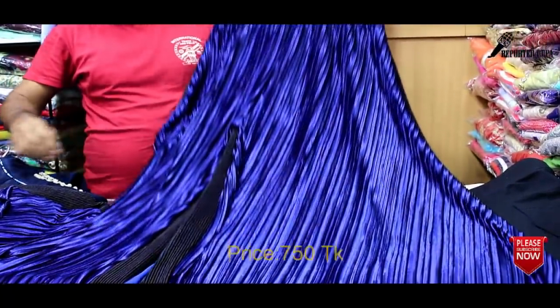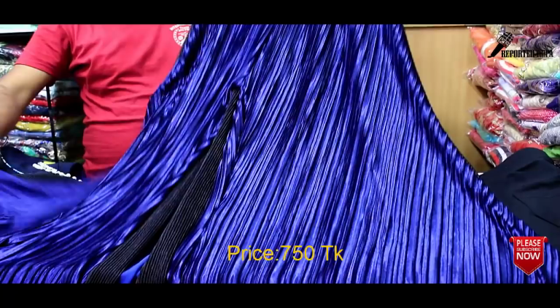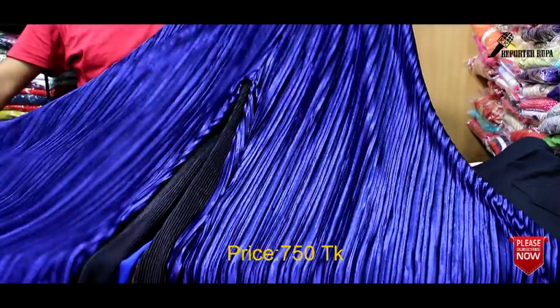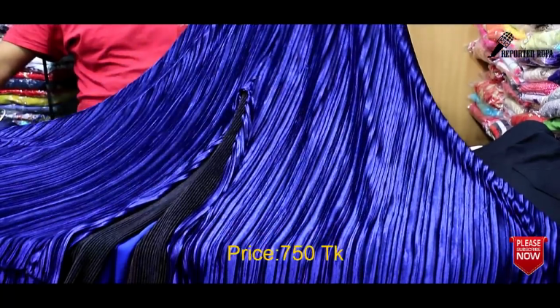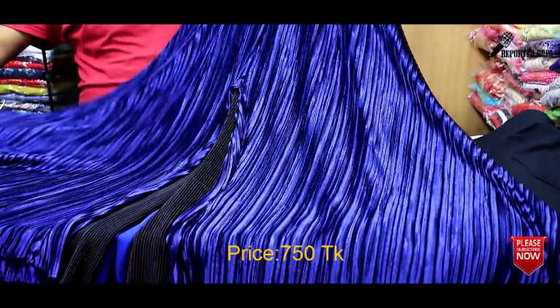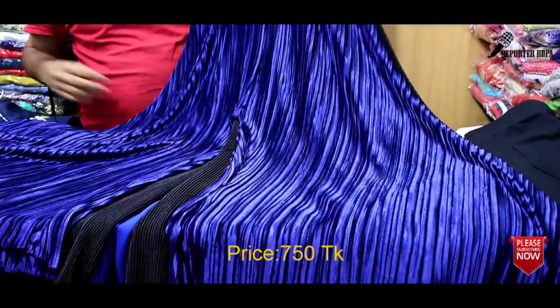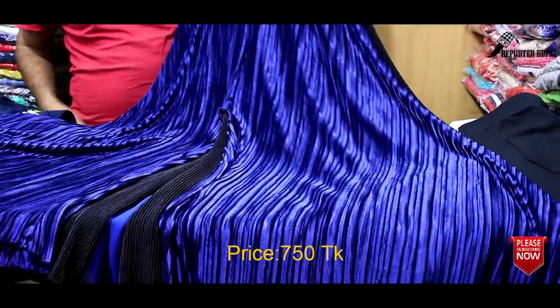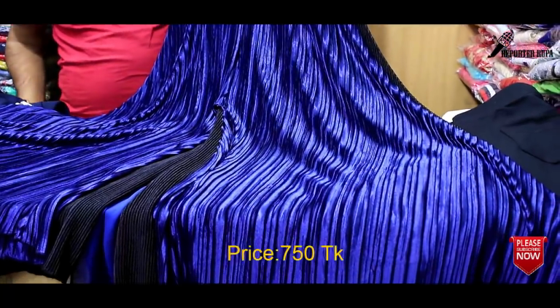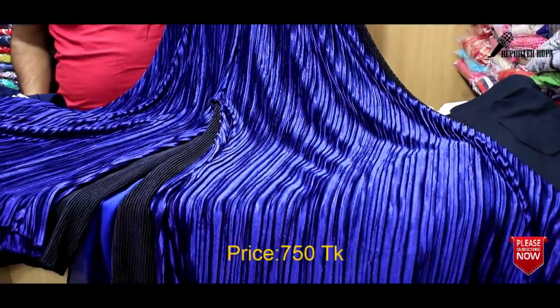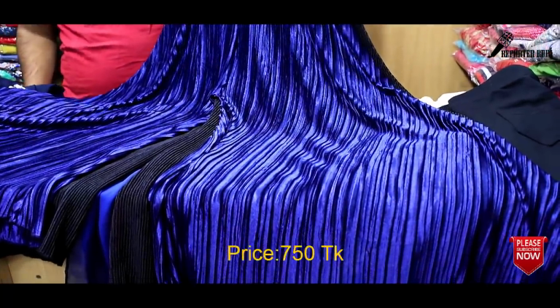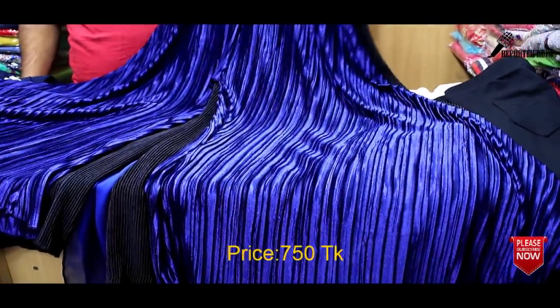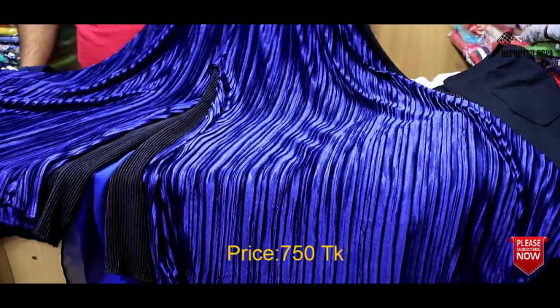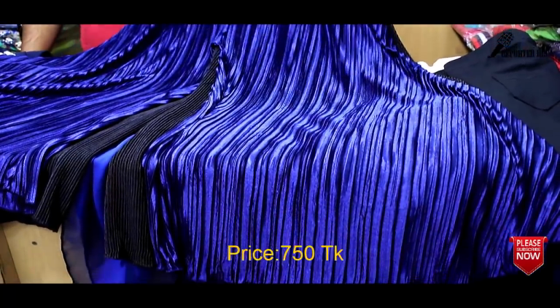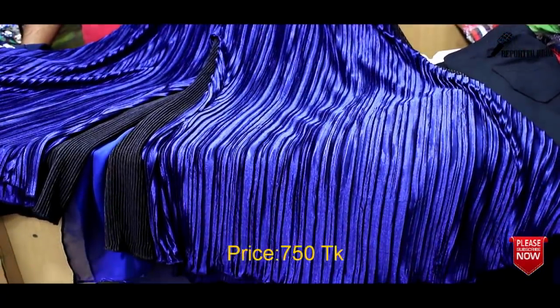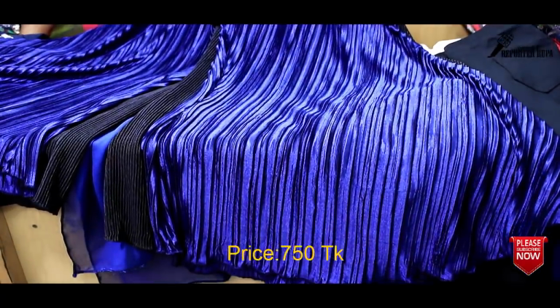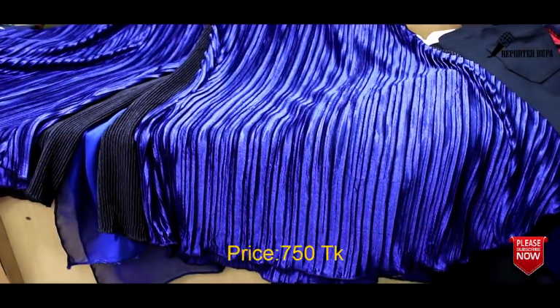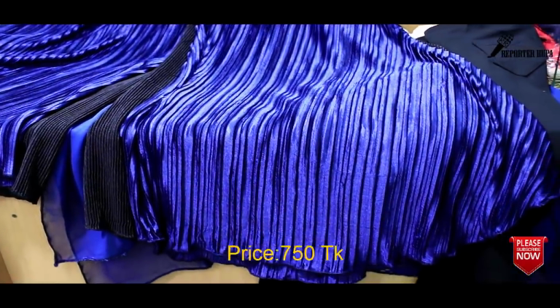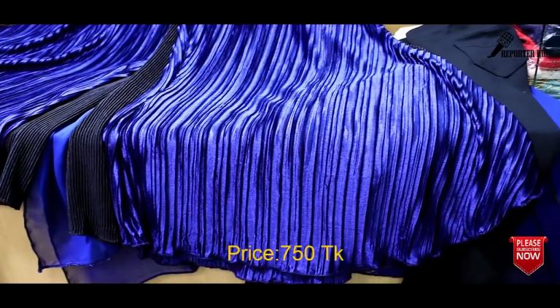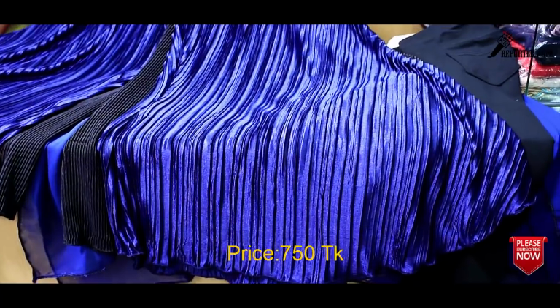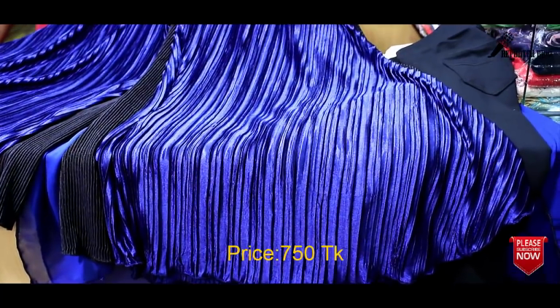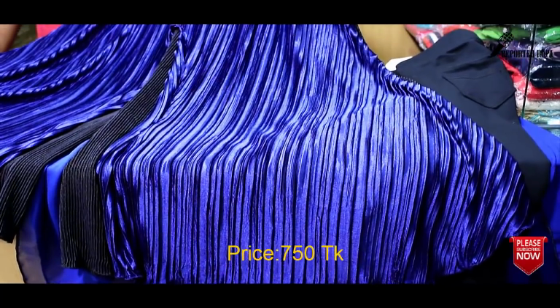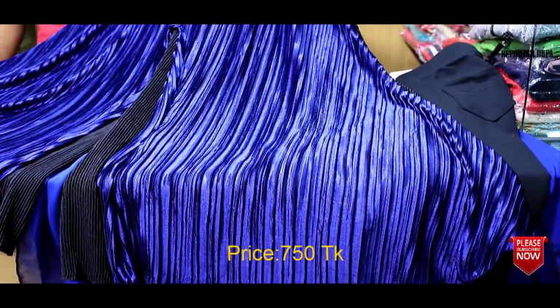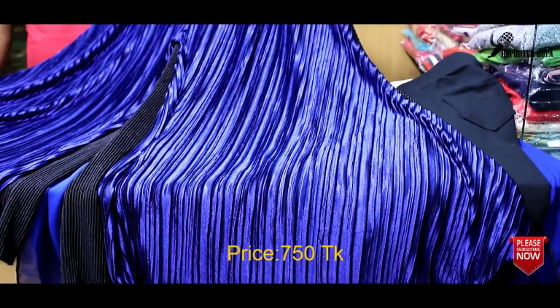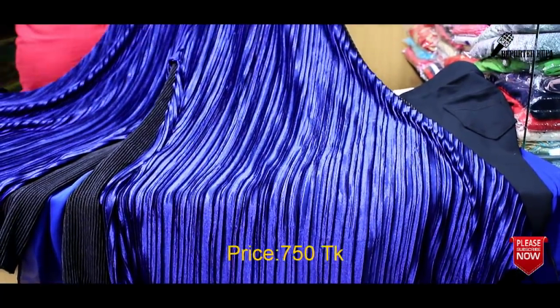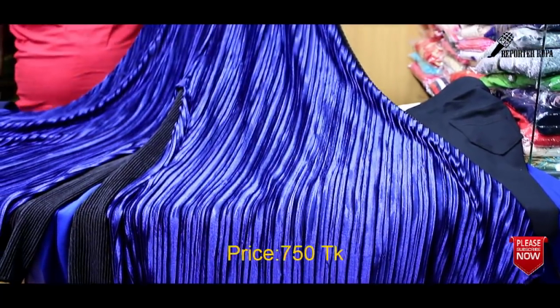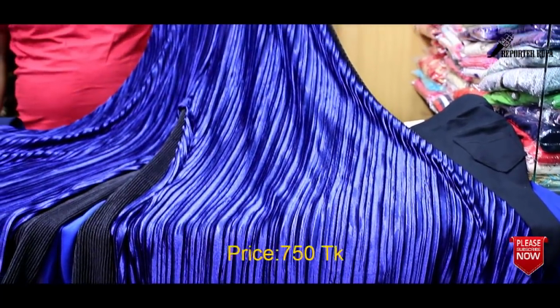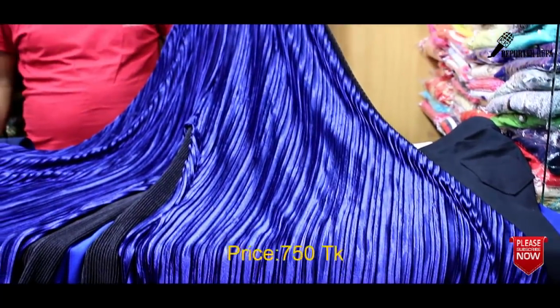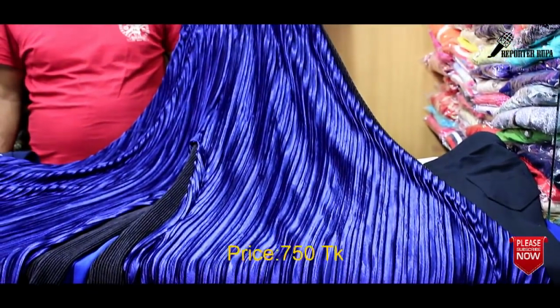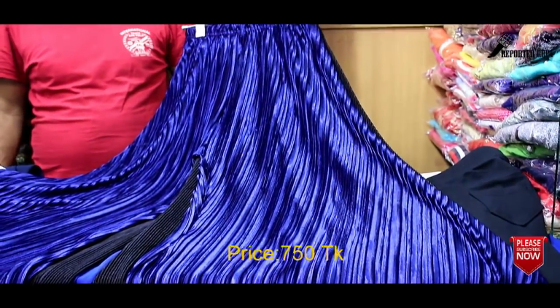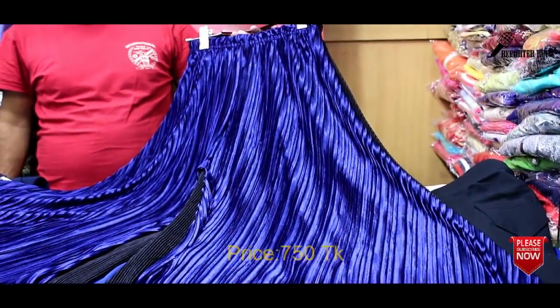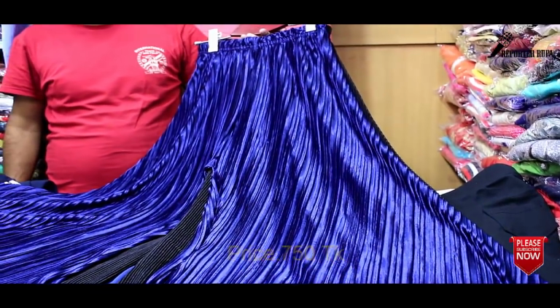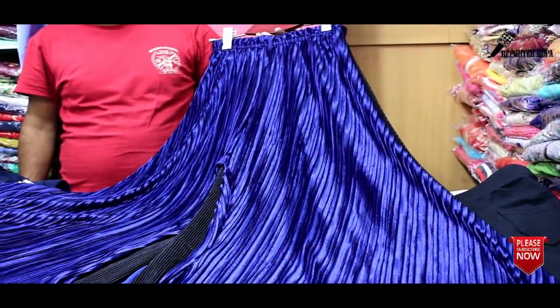This is the price. This is $750. It is beautiful, and this is beautiful. It is beautiful for all the people.